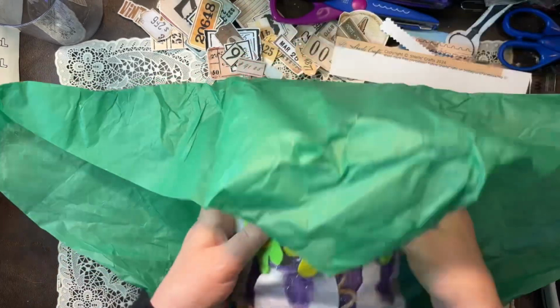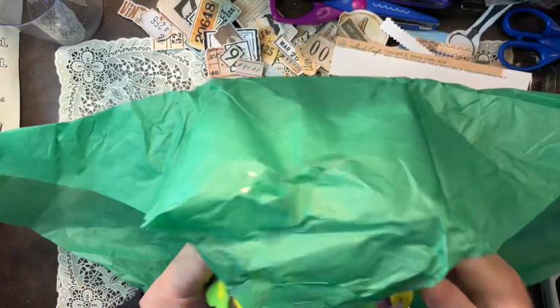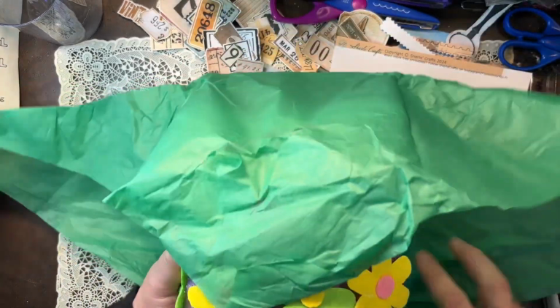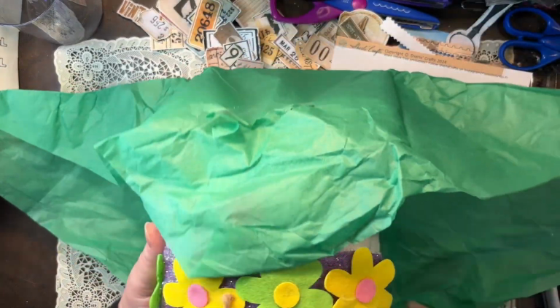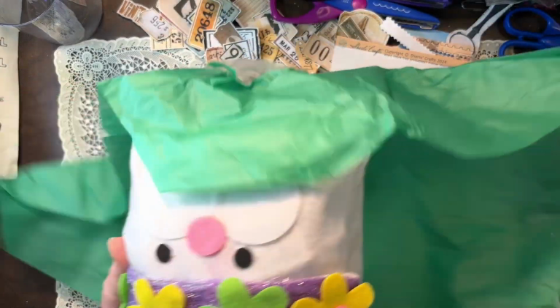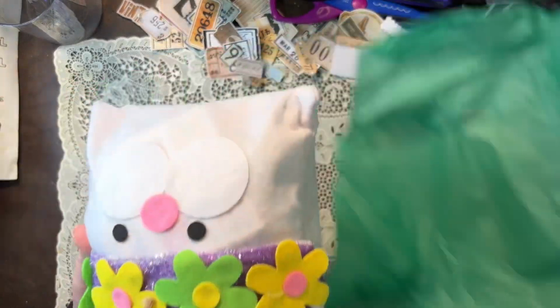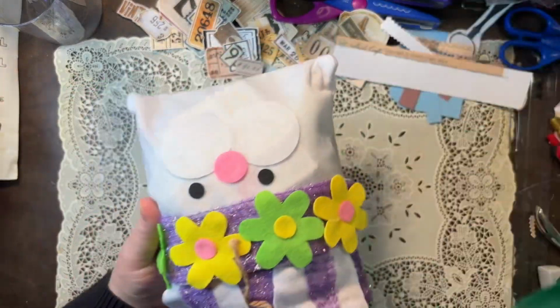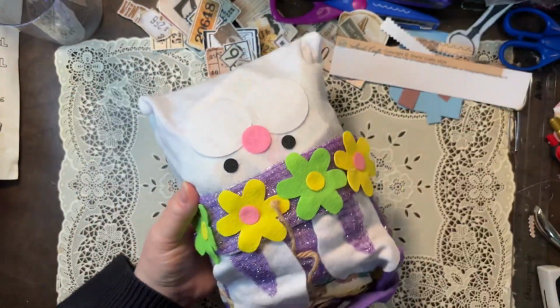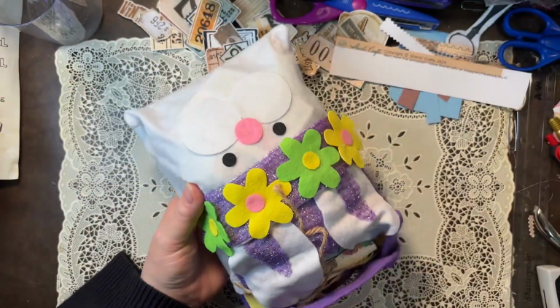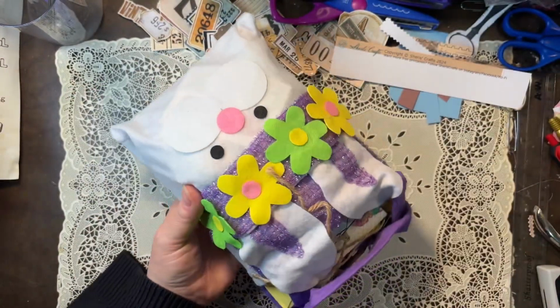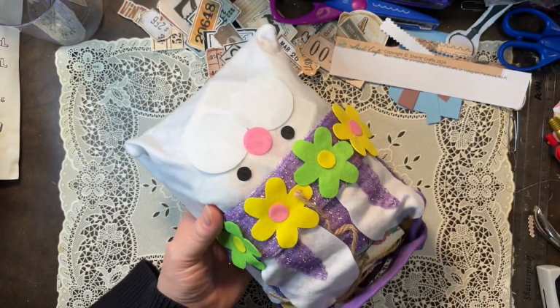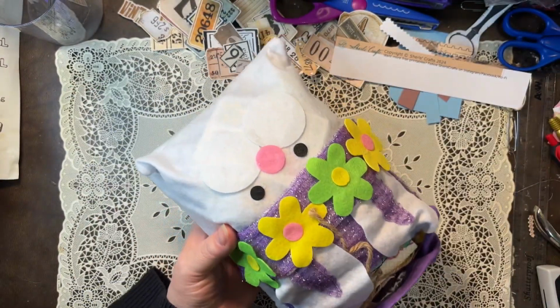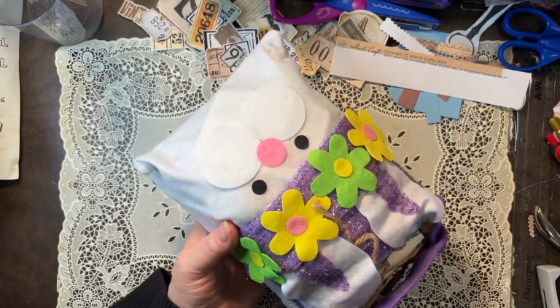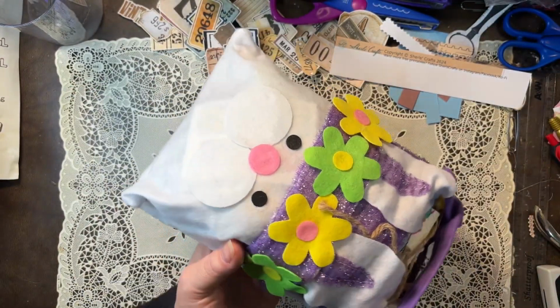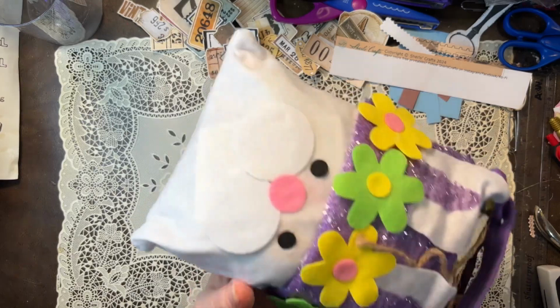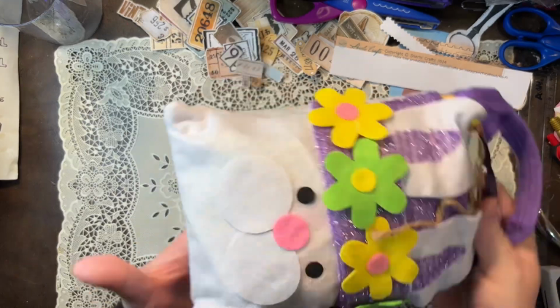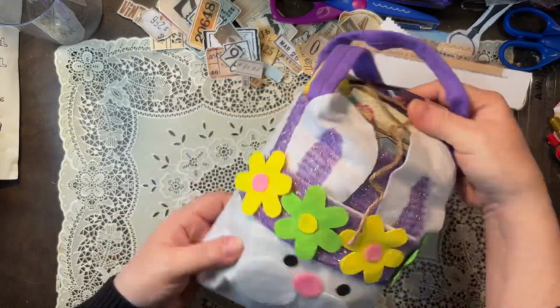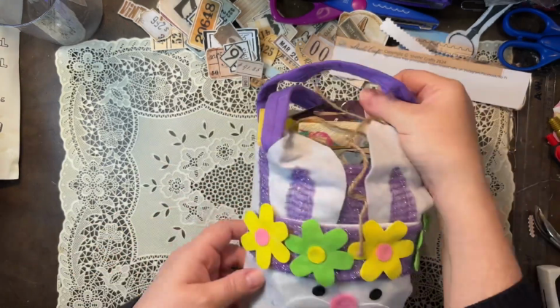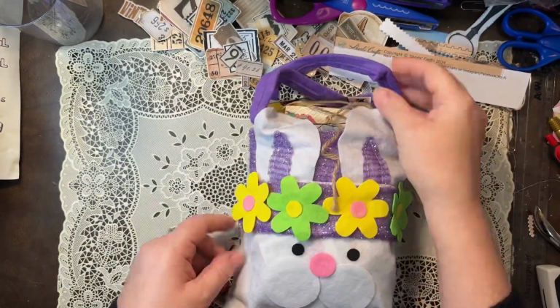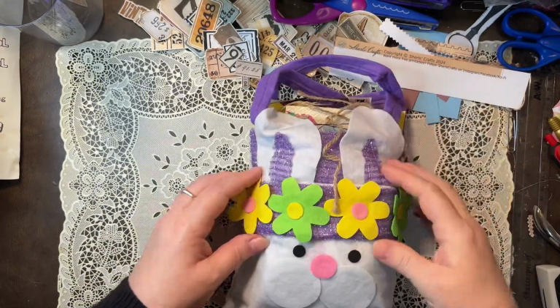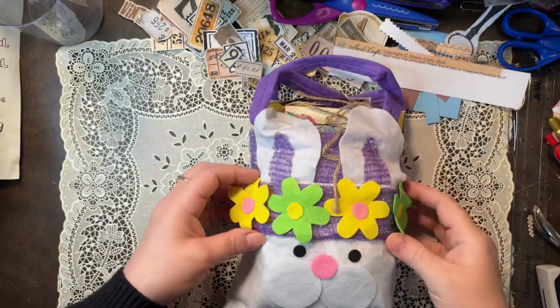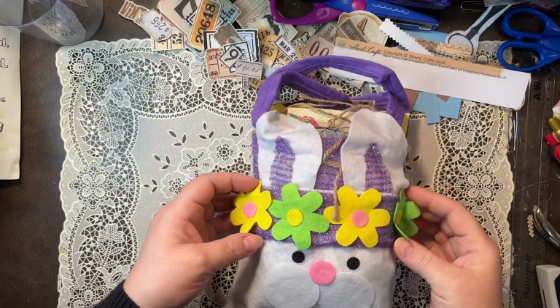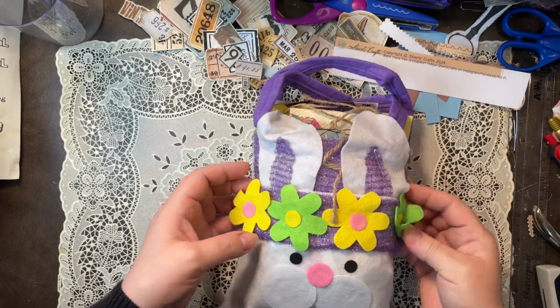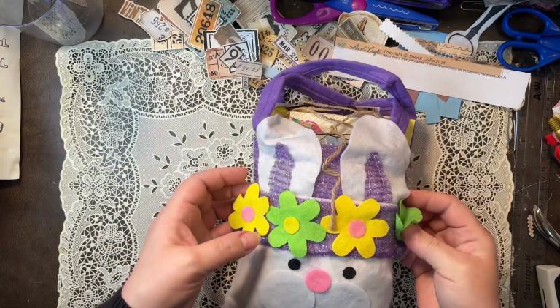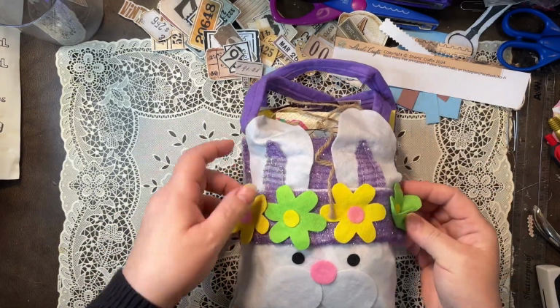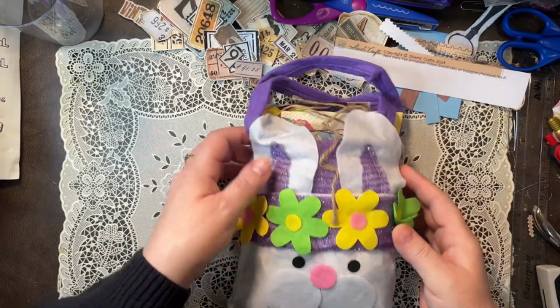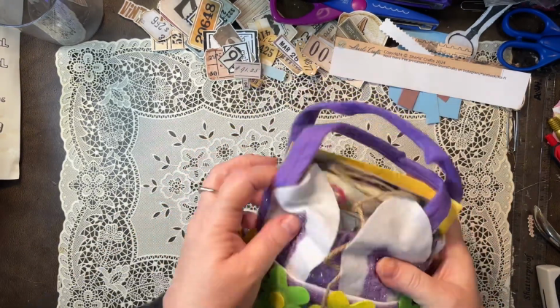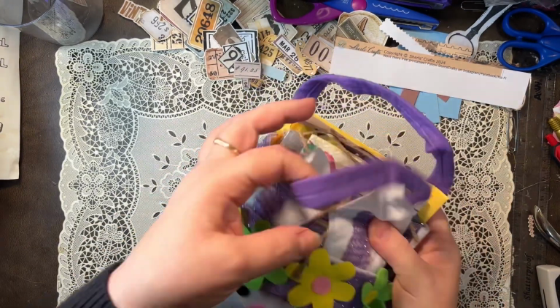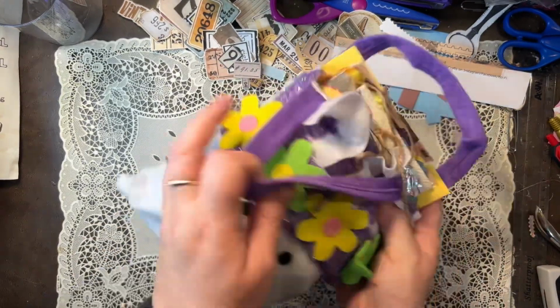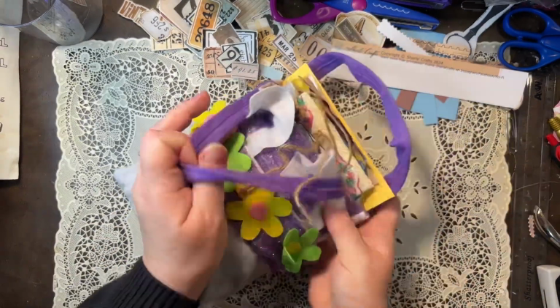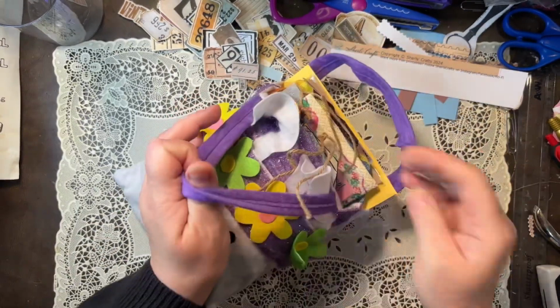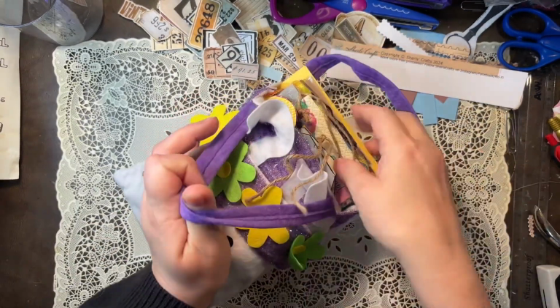Oh look, it was spring and Easter themed. Look how cute that's wrapped up, I love that. That is so cute. So let's see what I got in here.